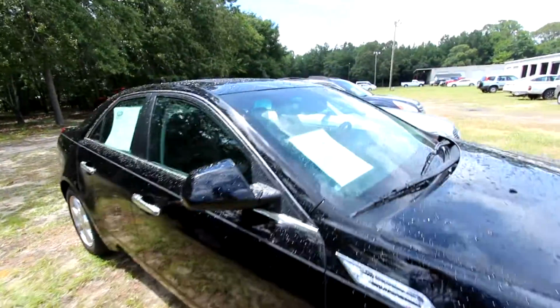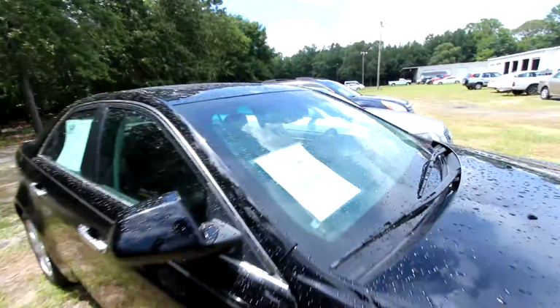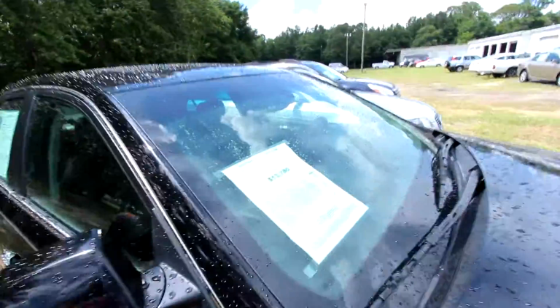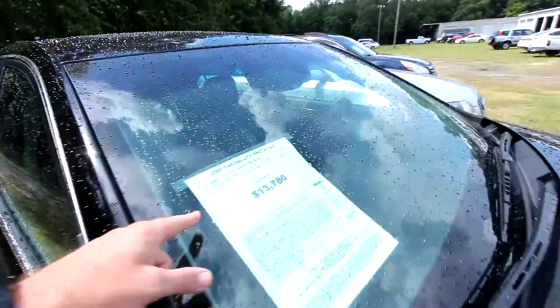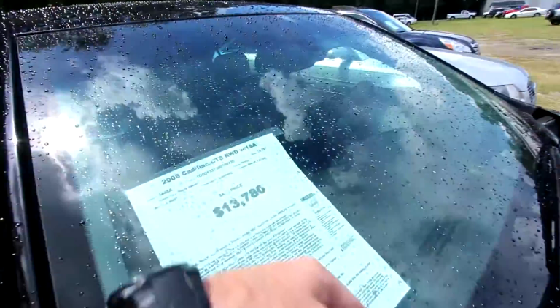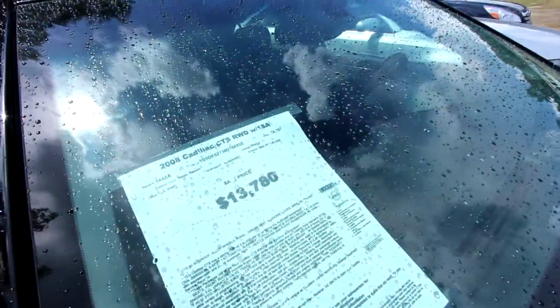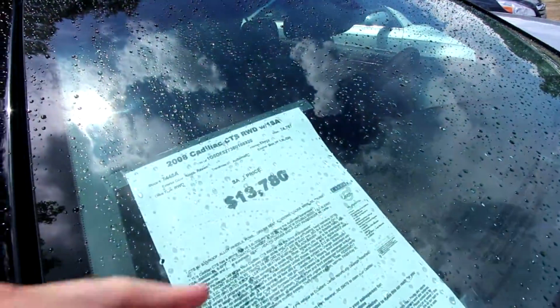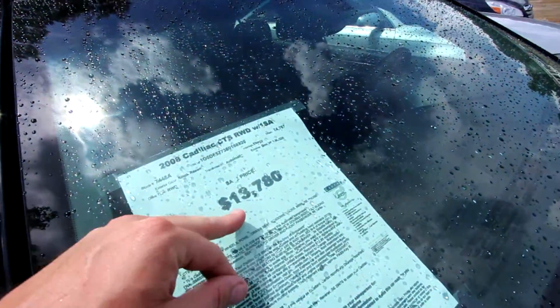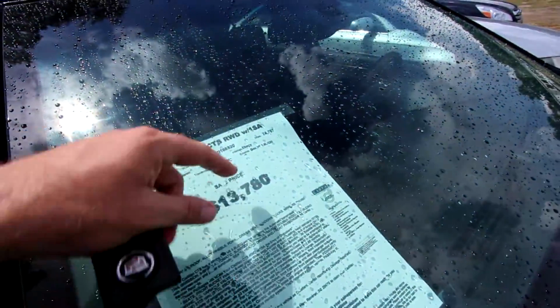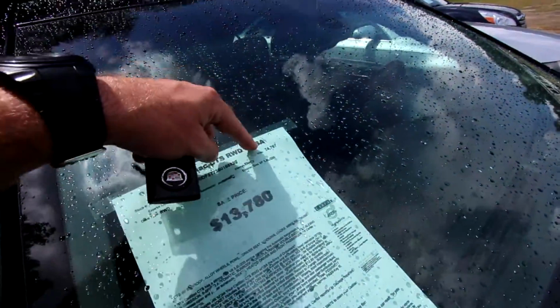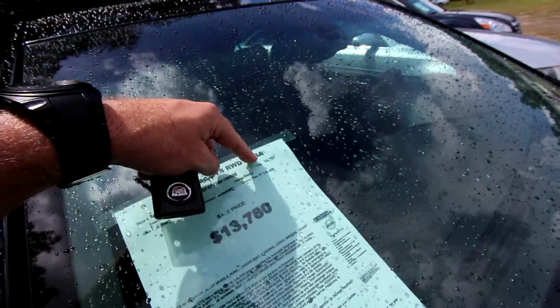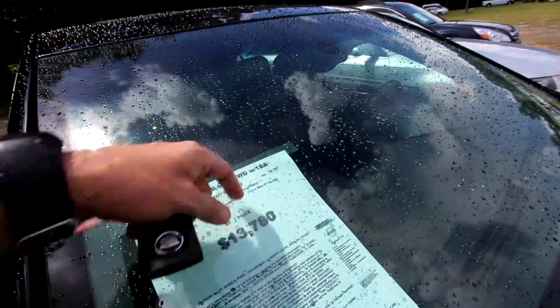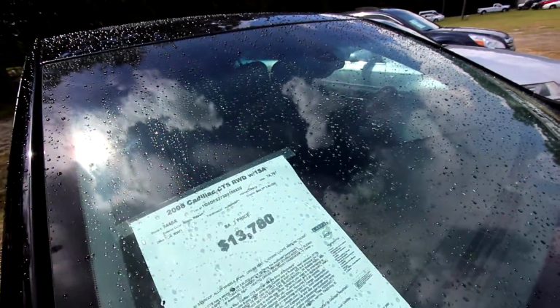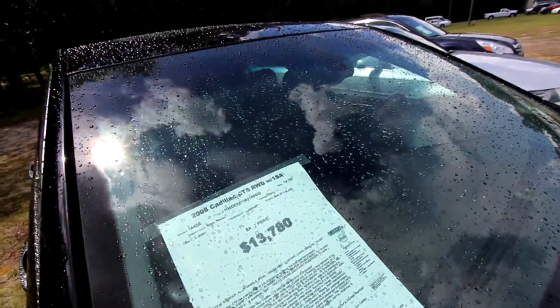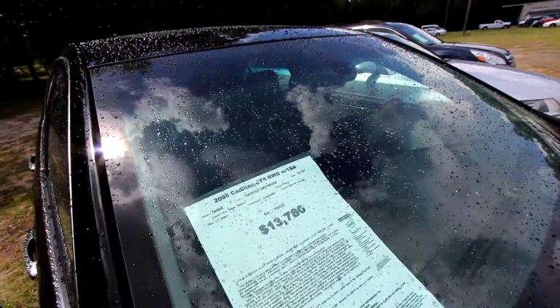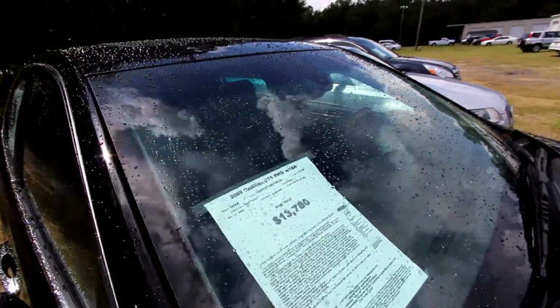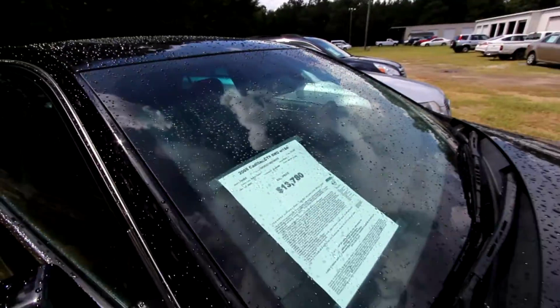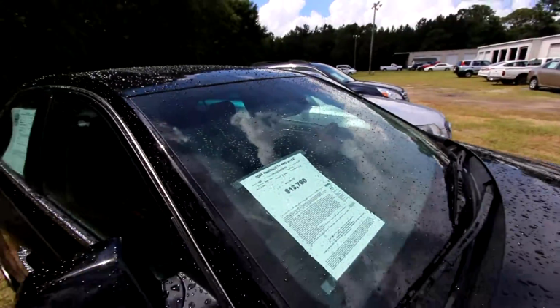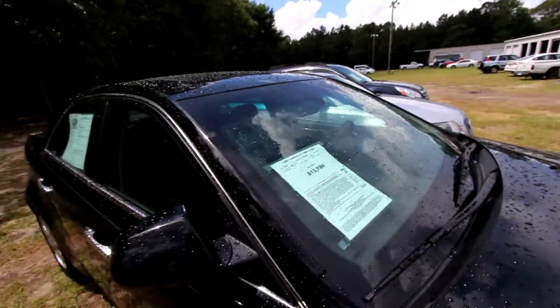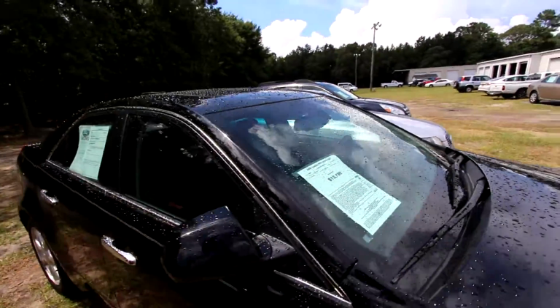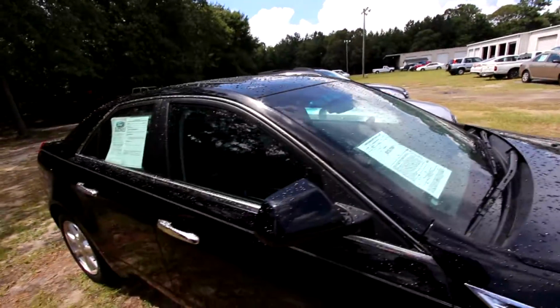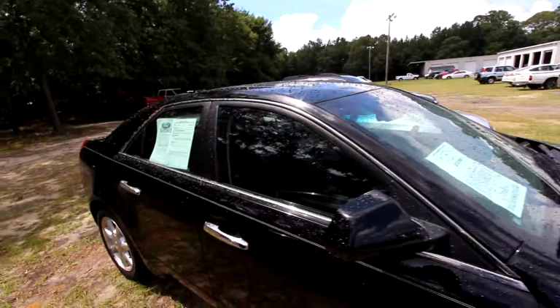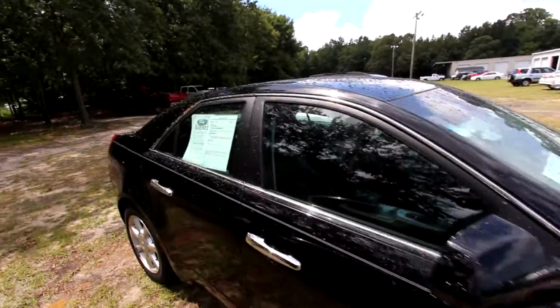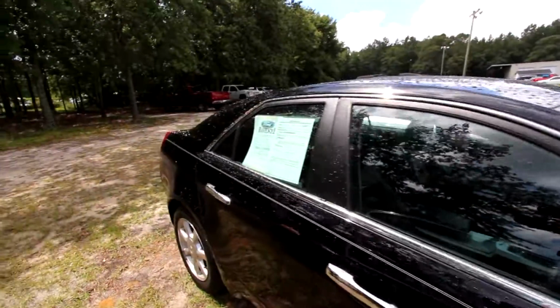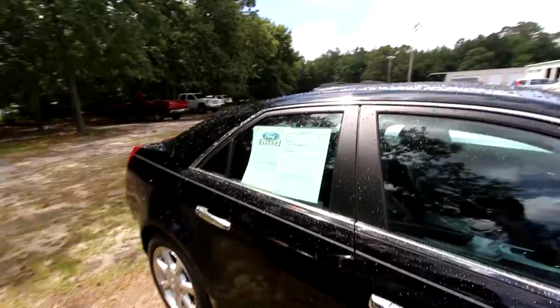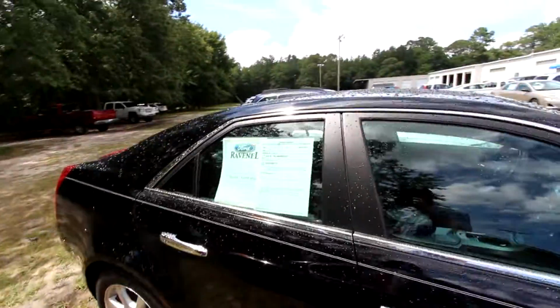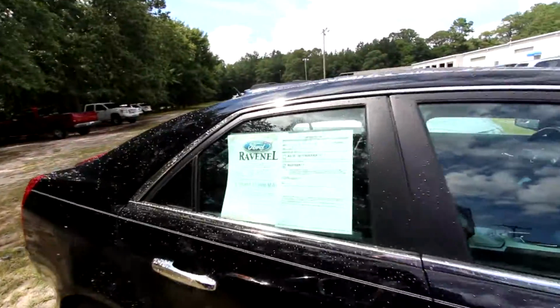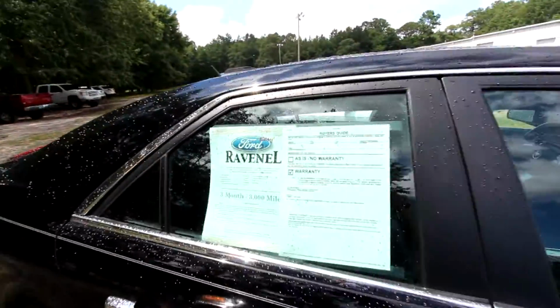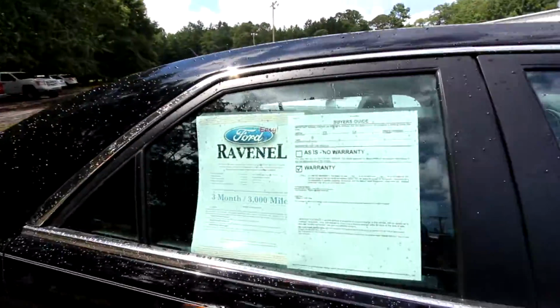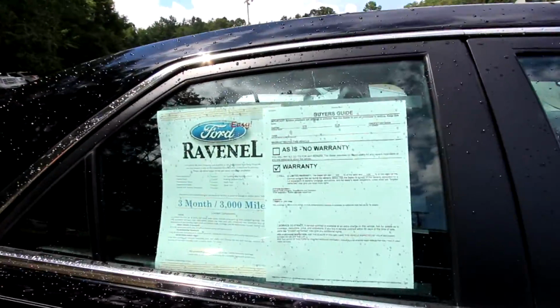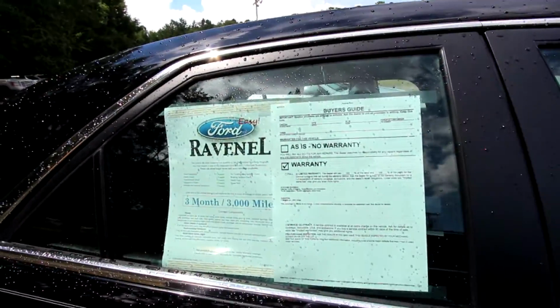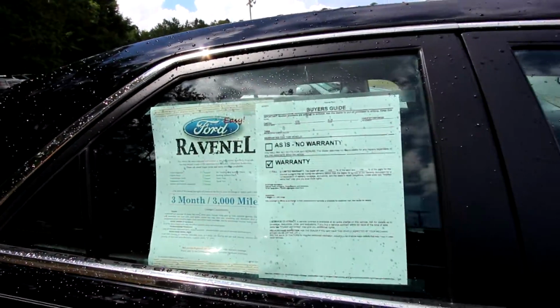This one is up for sale for $13,780 with 74,000 miles, rear wheel drive. An 08 CTS does come with warranty, still under 100K on the mileage.